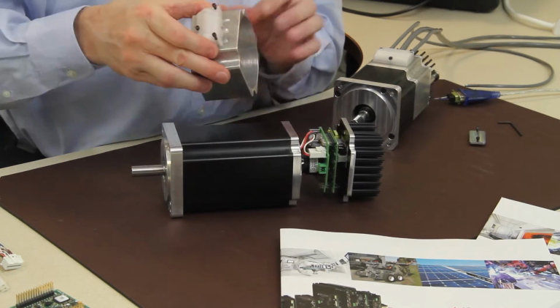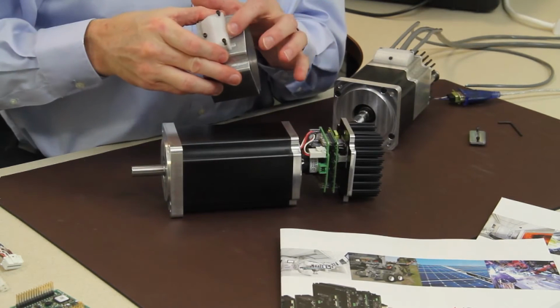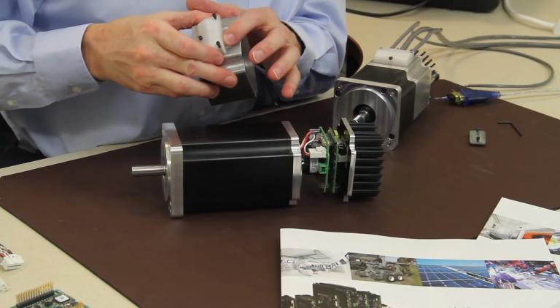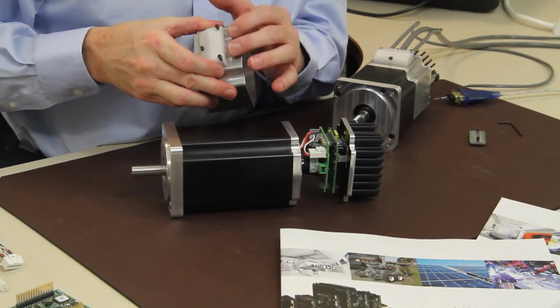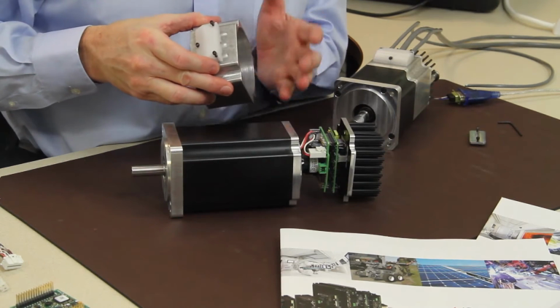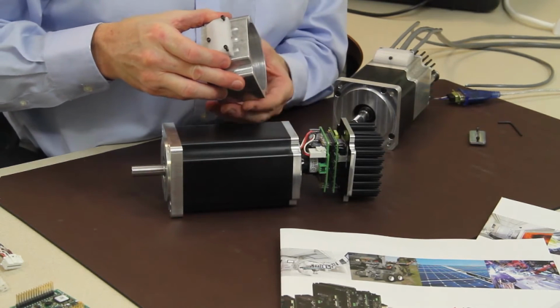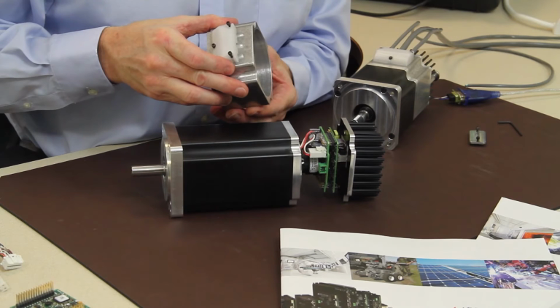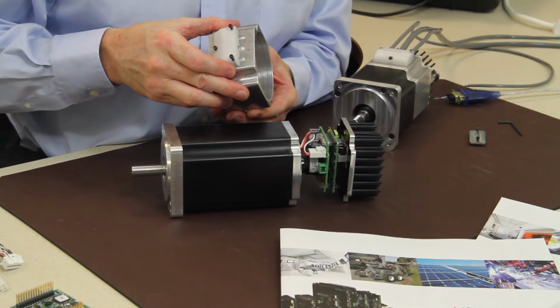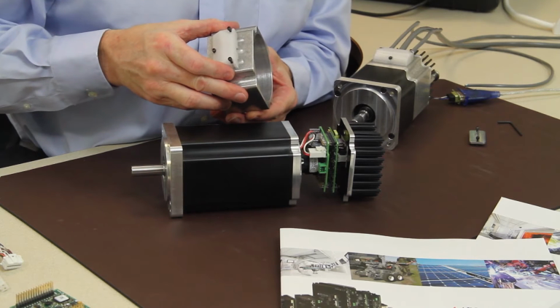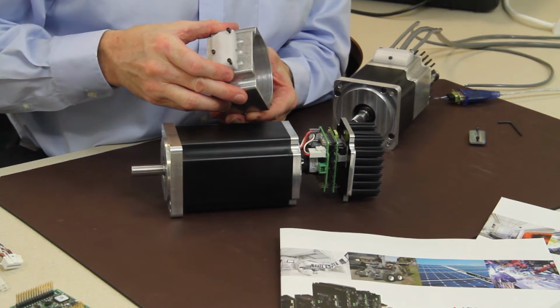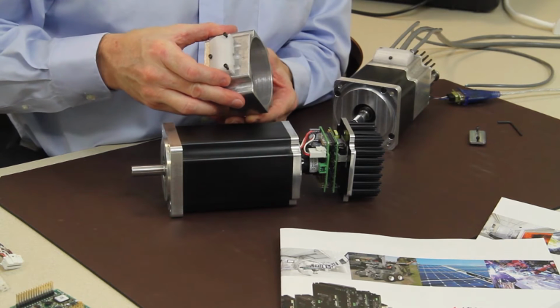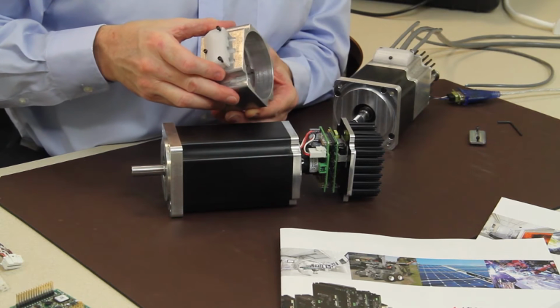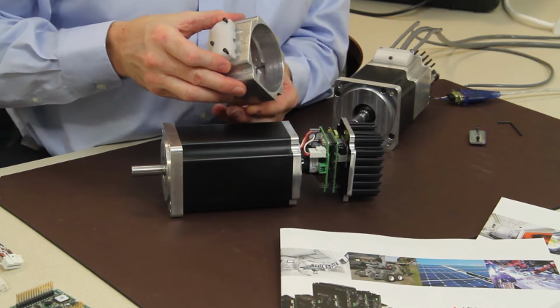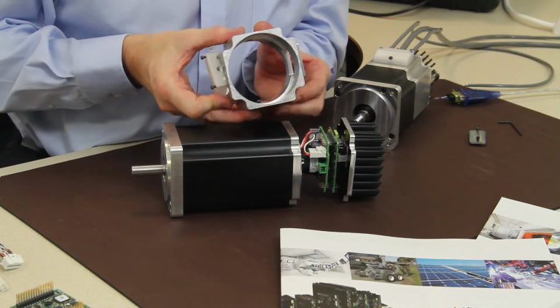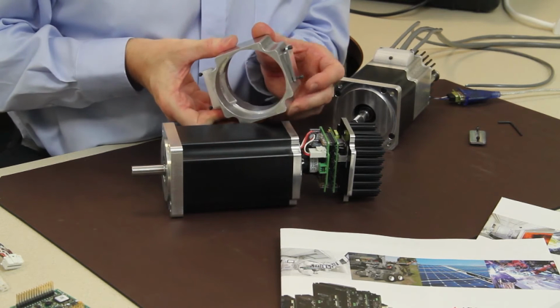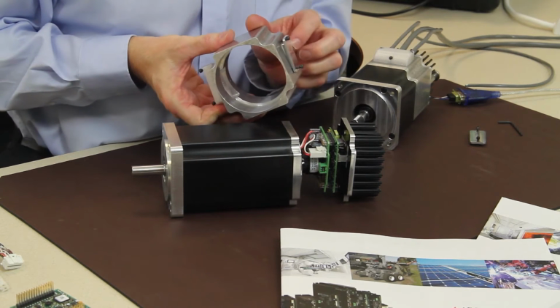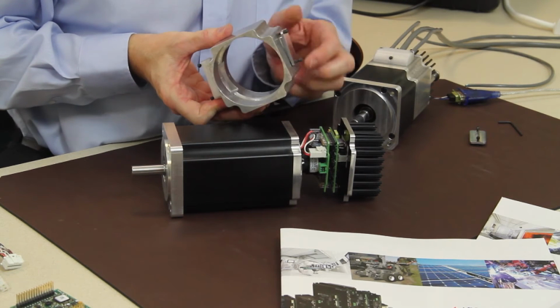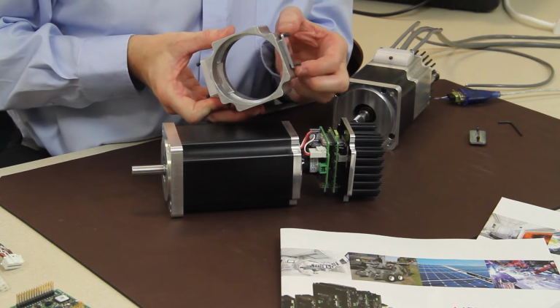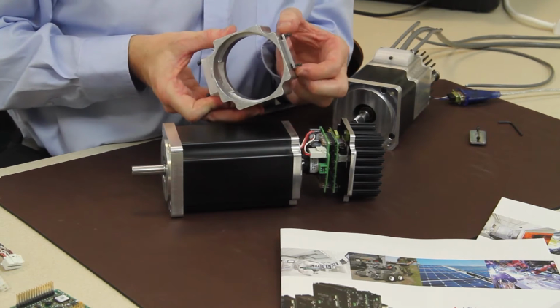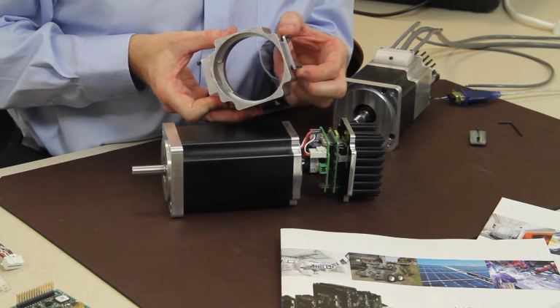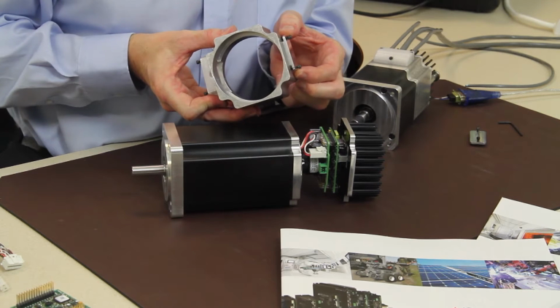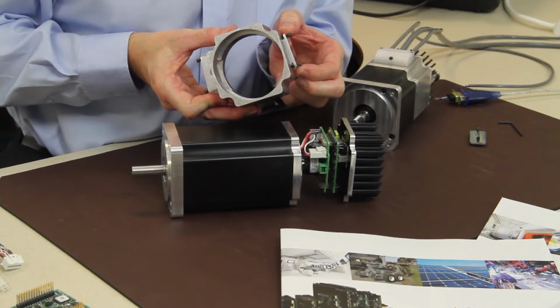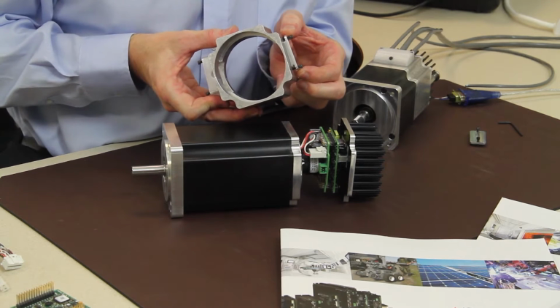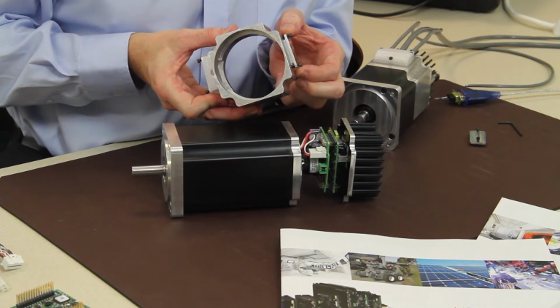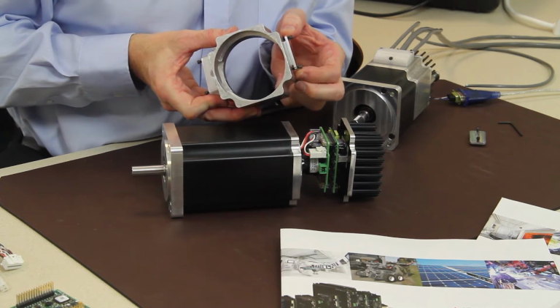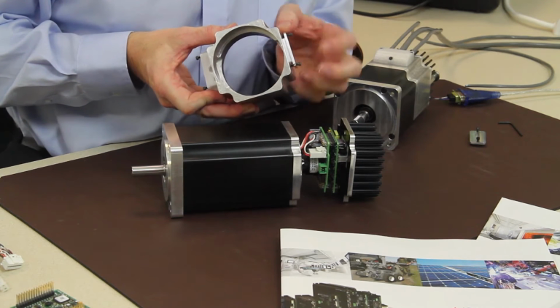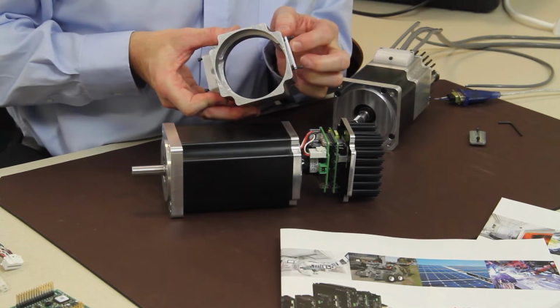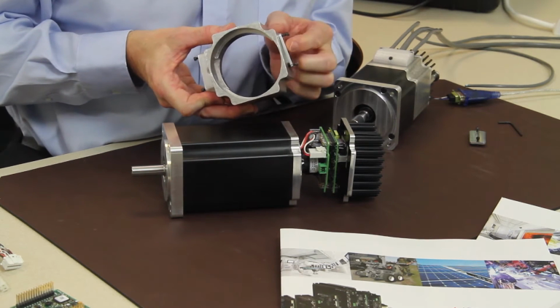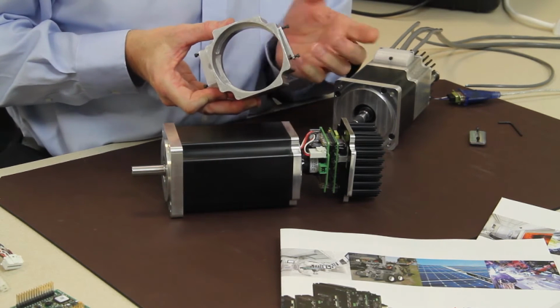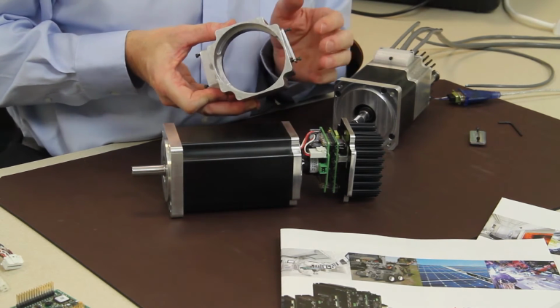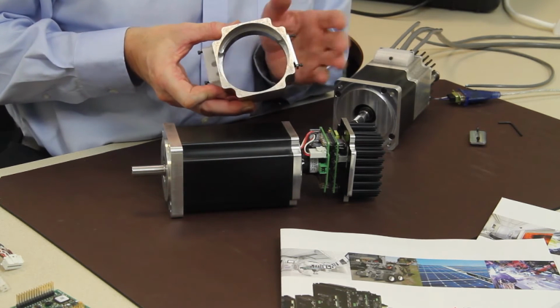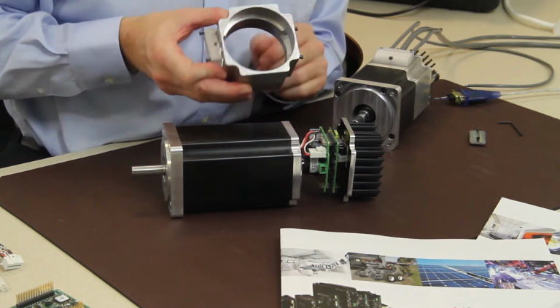The doghouse on top is for bus power, I/O and network communications, and for DriveWare setup connectivity. This housing comes off only once and then stays on.